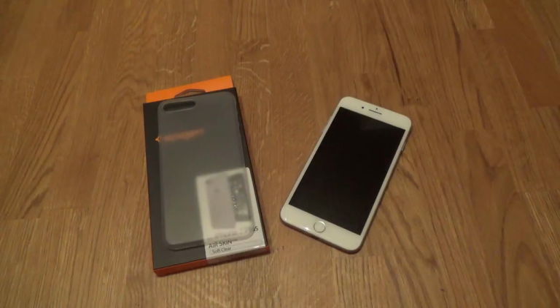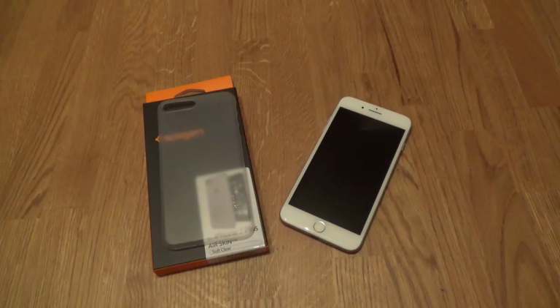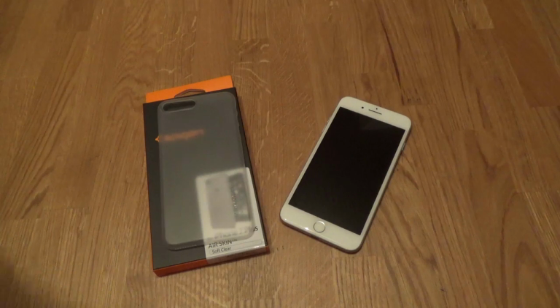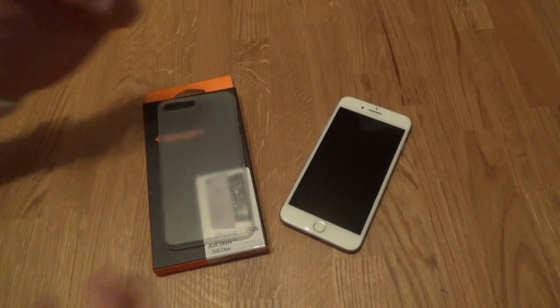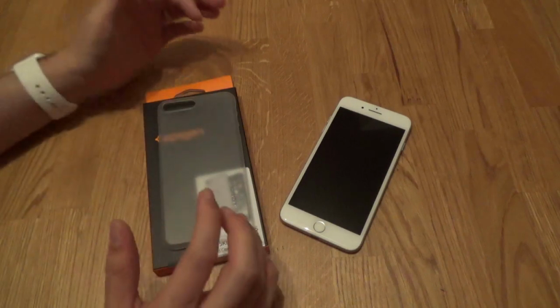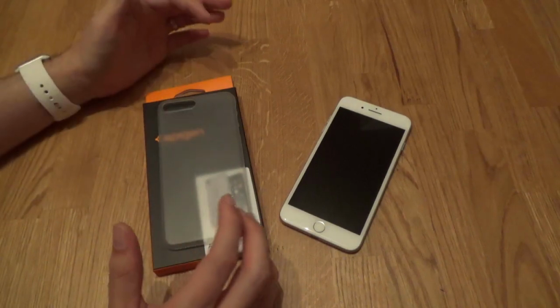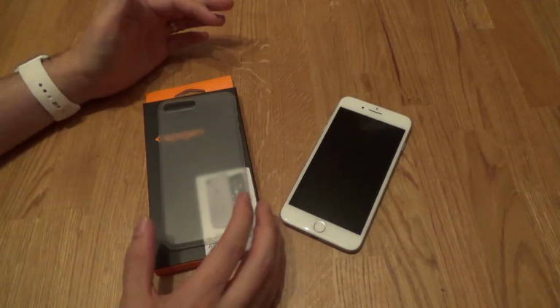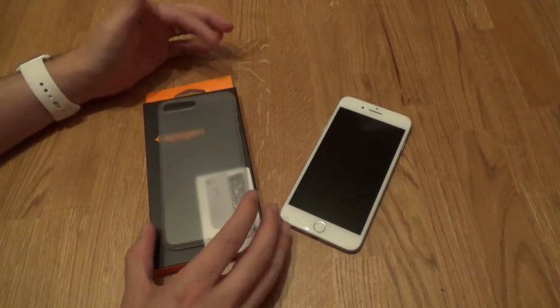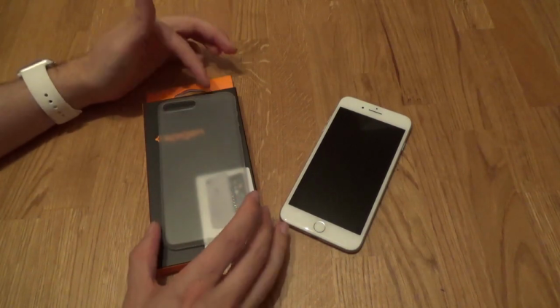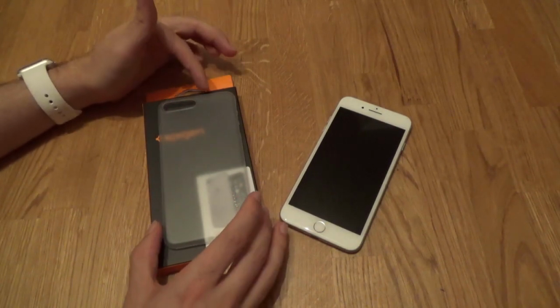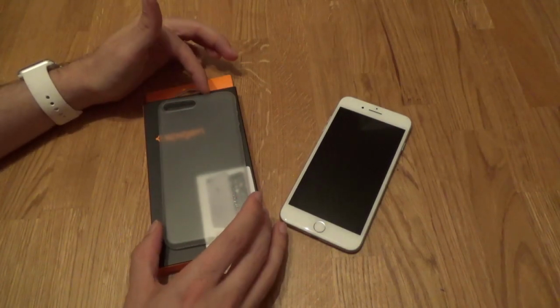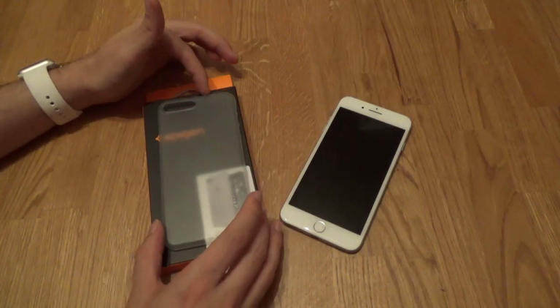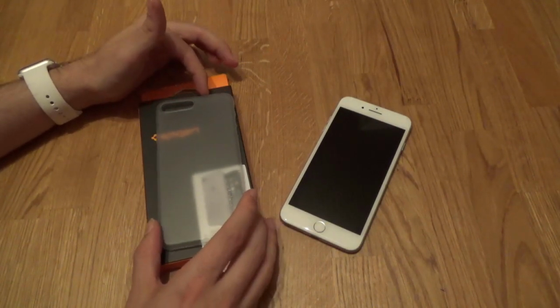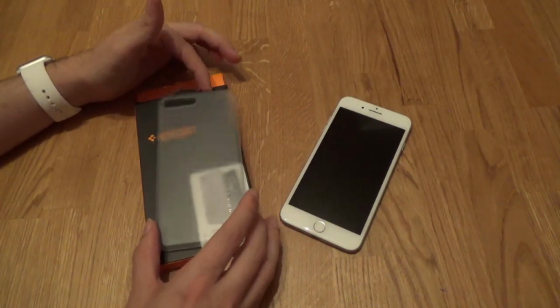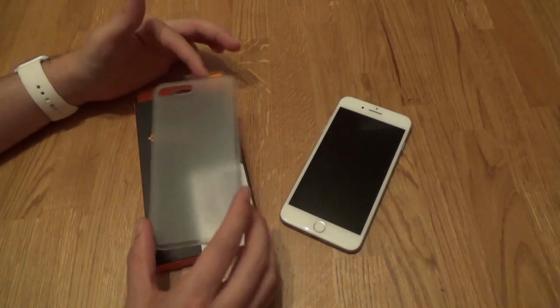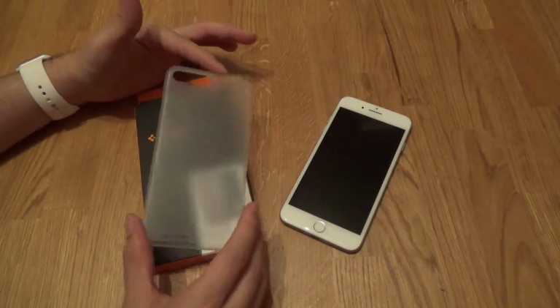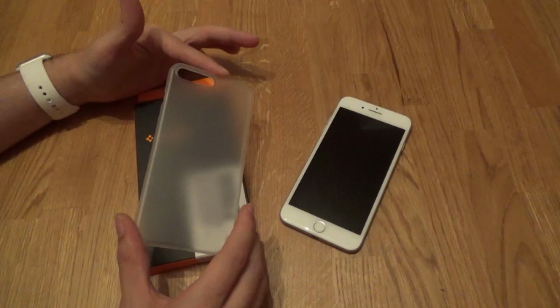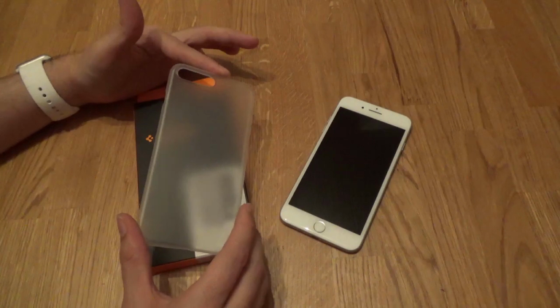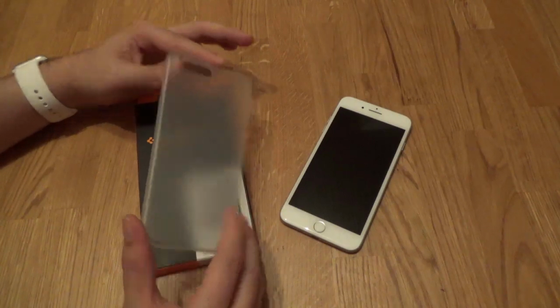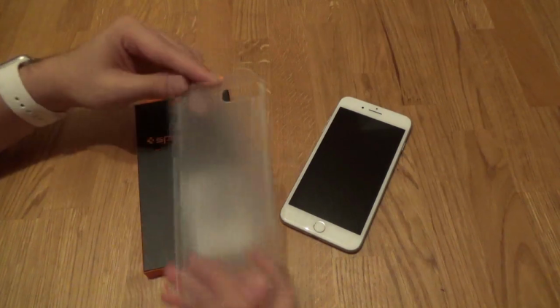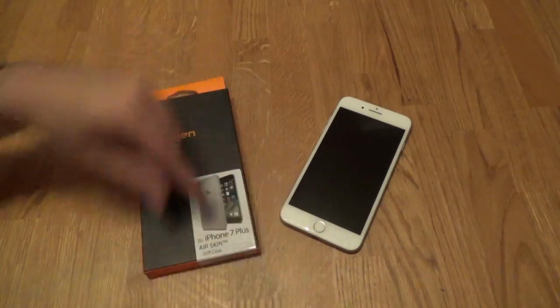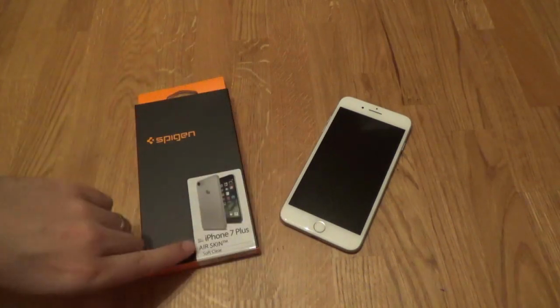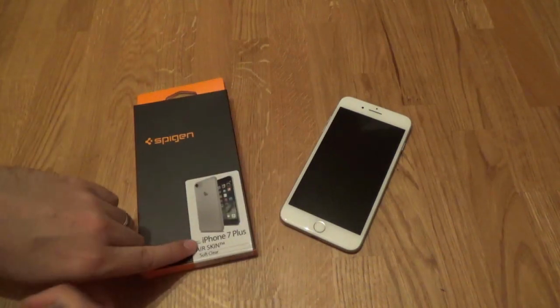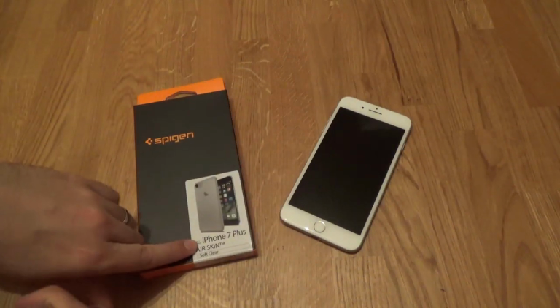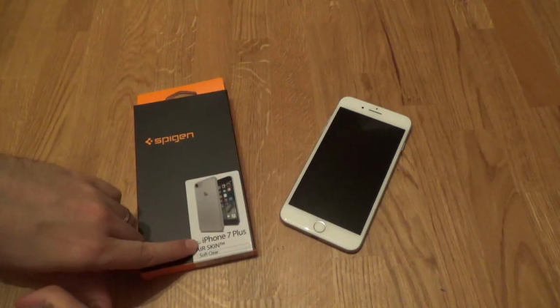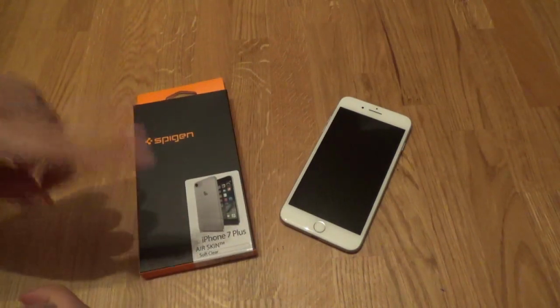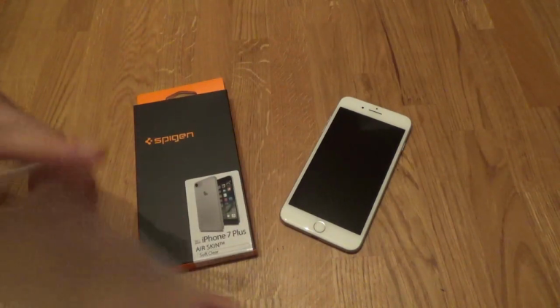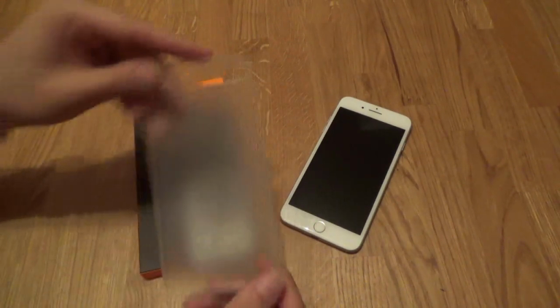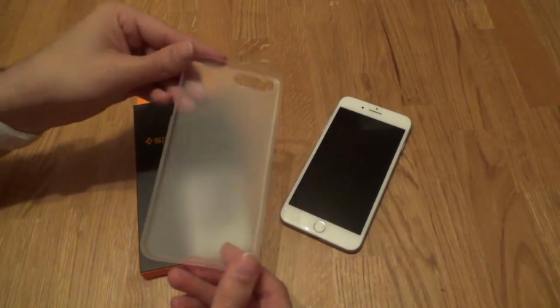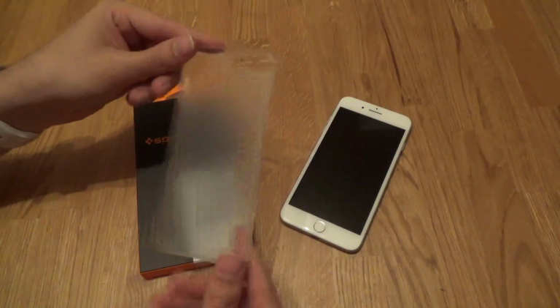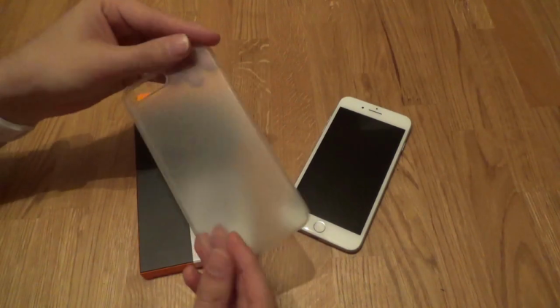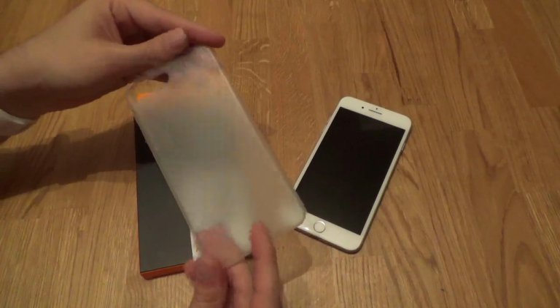Hello everybody, it's a very quick video on one of the latest Spigen cases for the iPhone 7 Plus that I've received. This is the iPhone 7 Plus AirSkin in the soft clear.